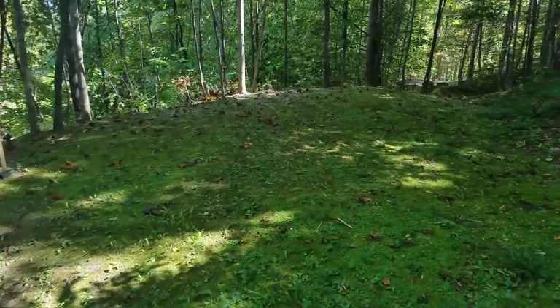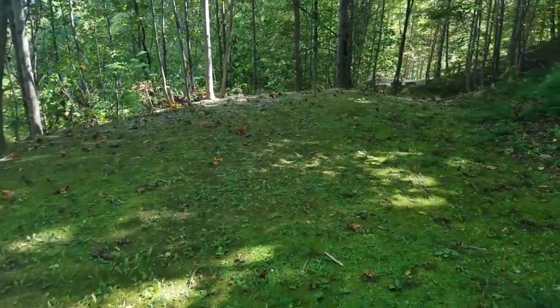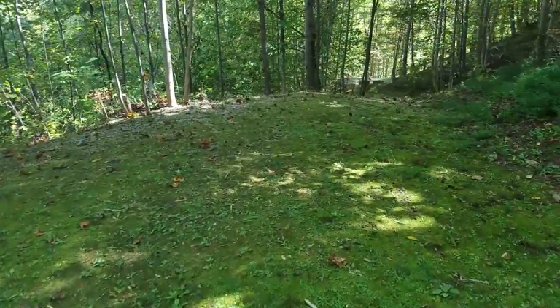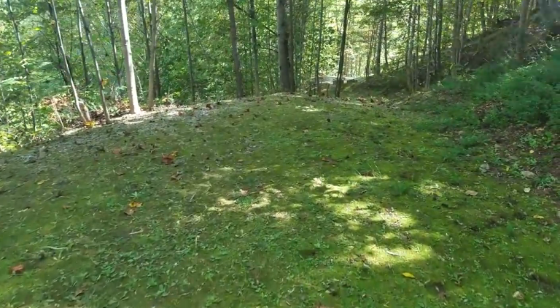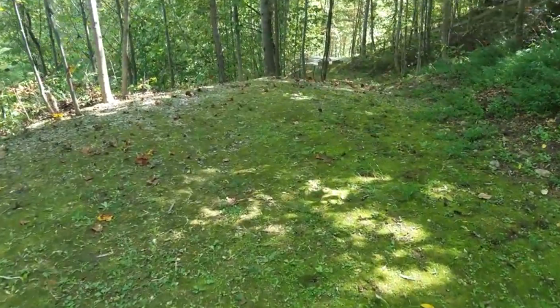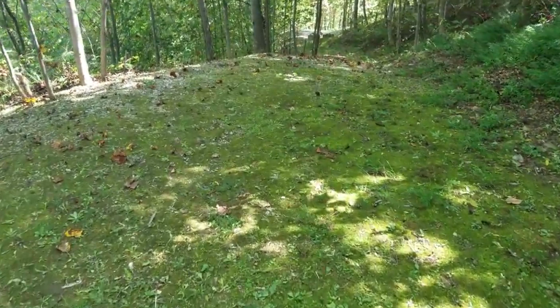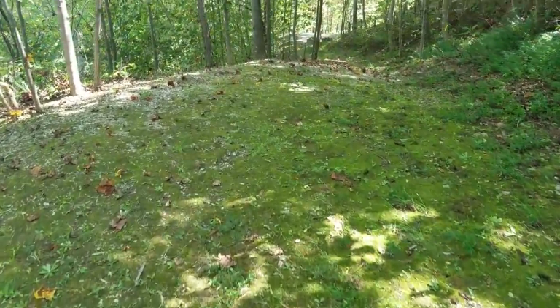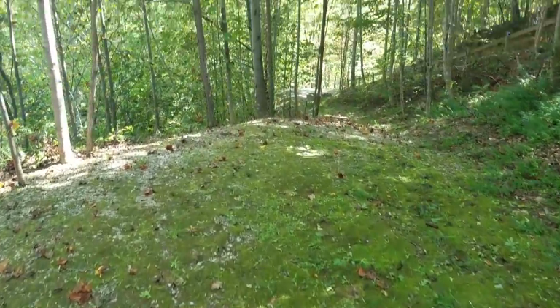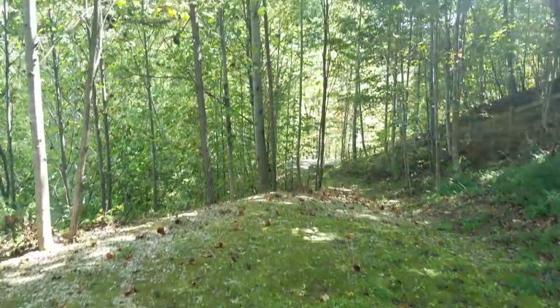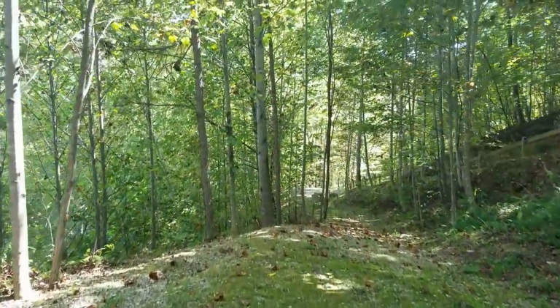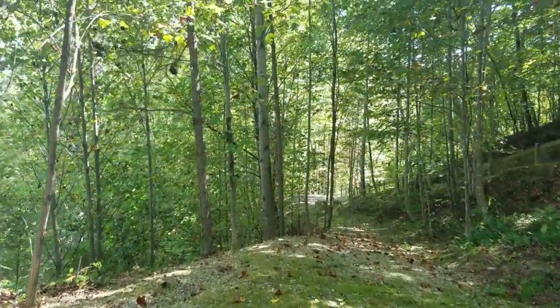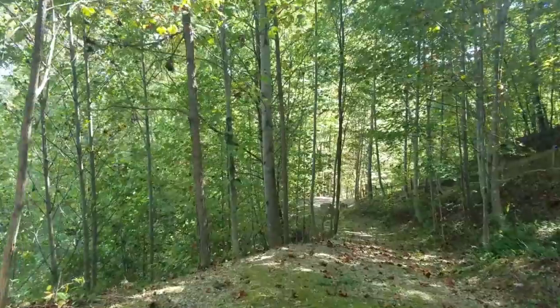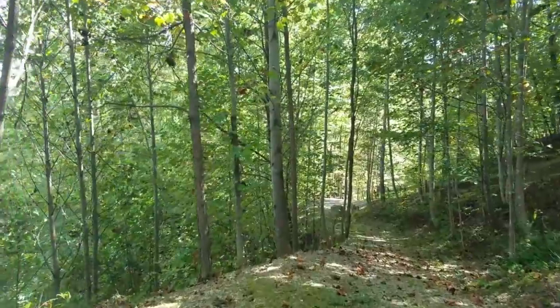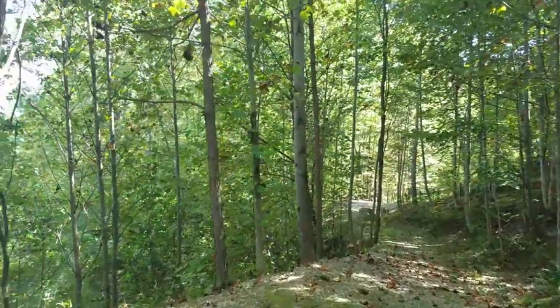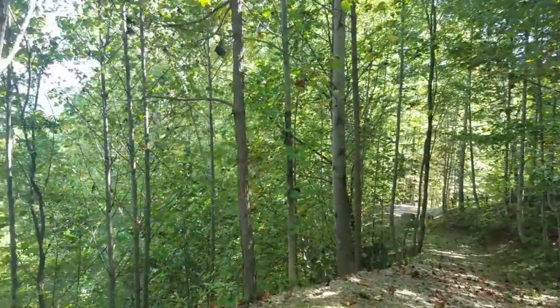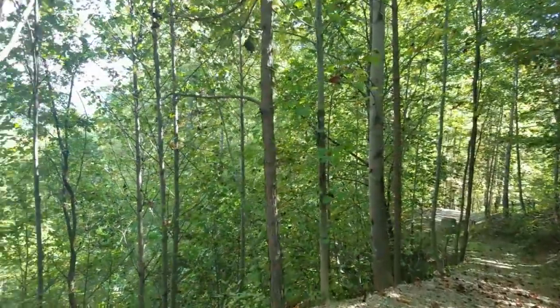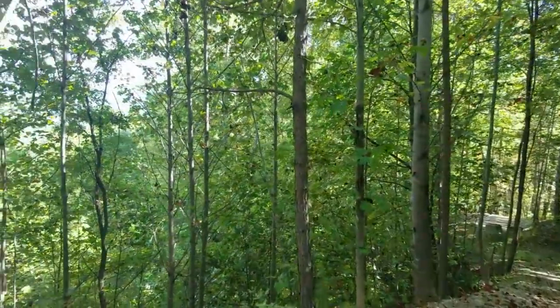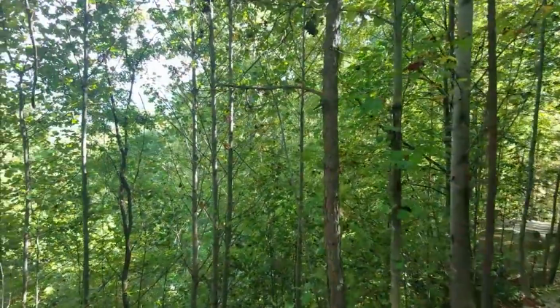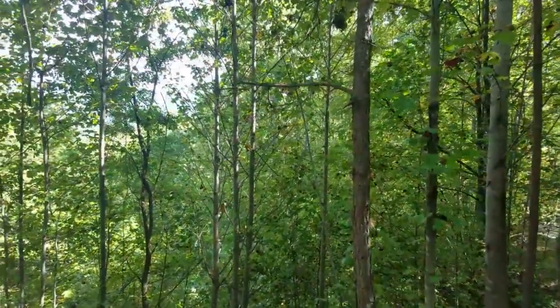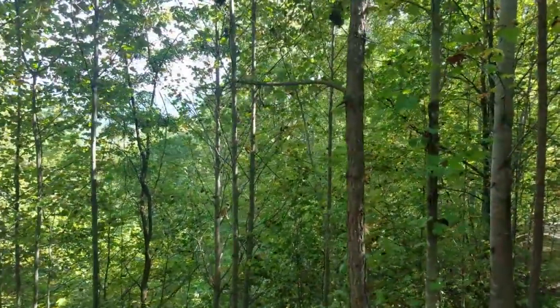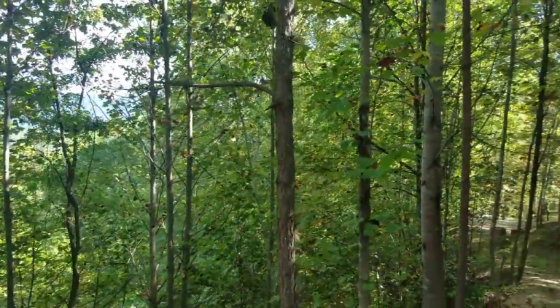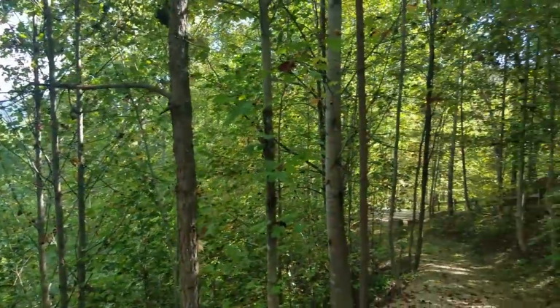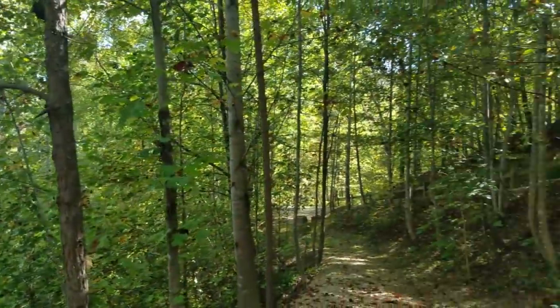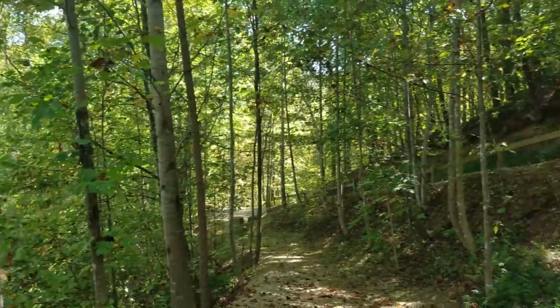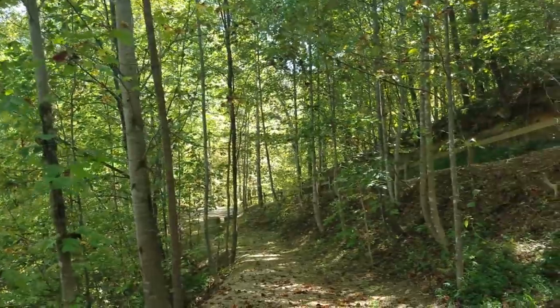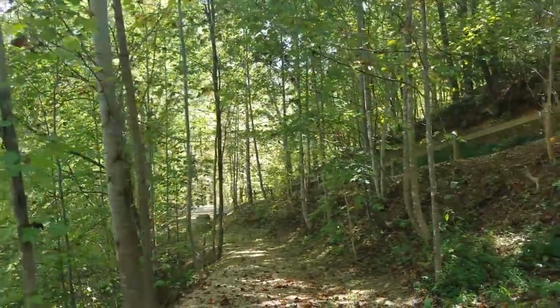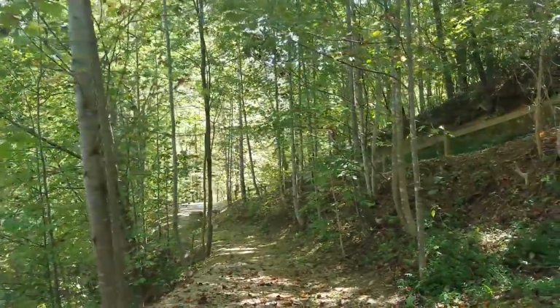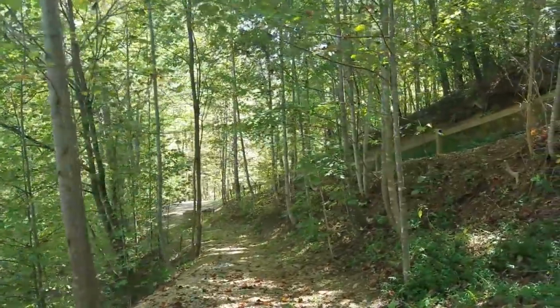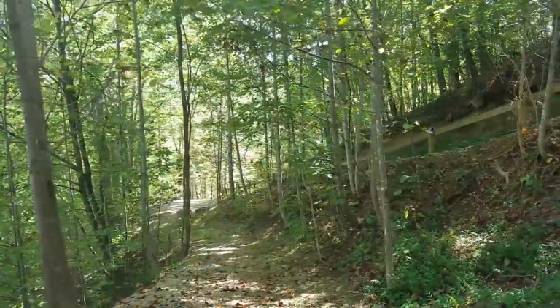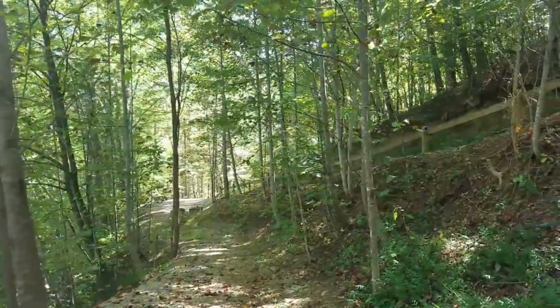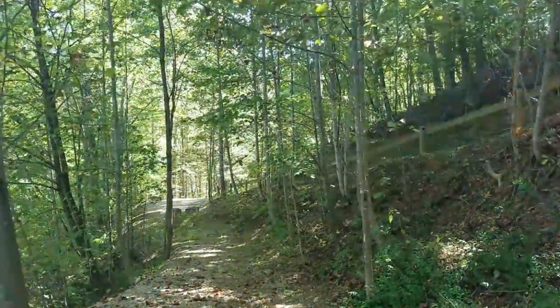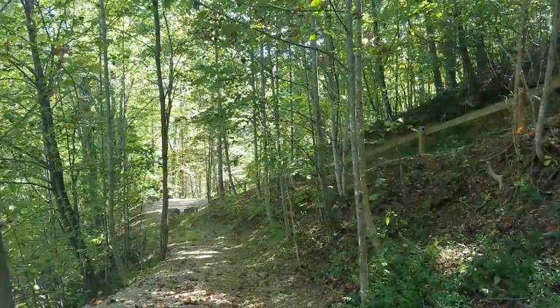Did you hear that? I hope that came out on video - that is a pileated woodpecker. He's out here among the trees somewhere. I think there's a path that goes down through the trees. This place is totally cool.